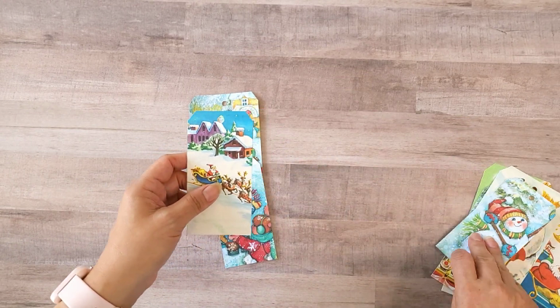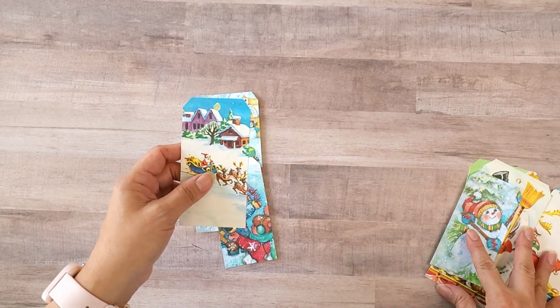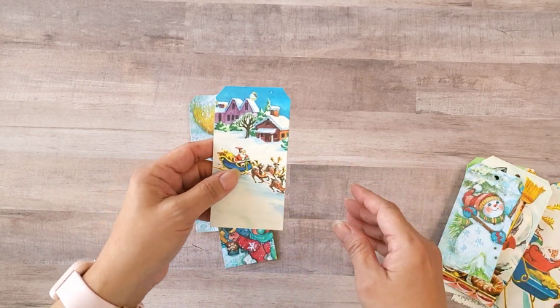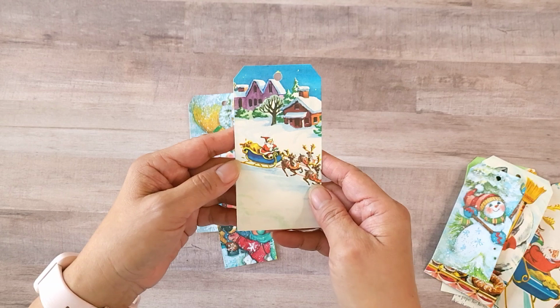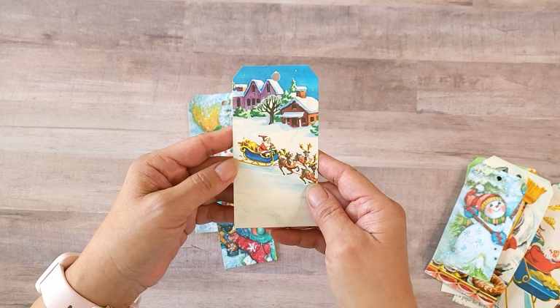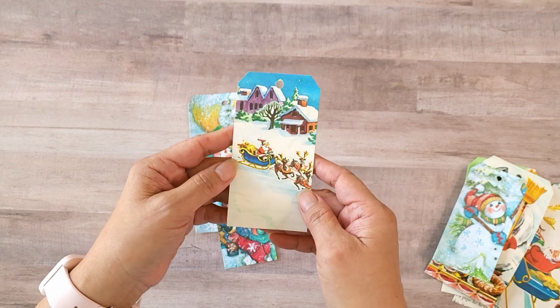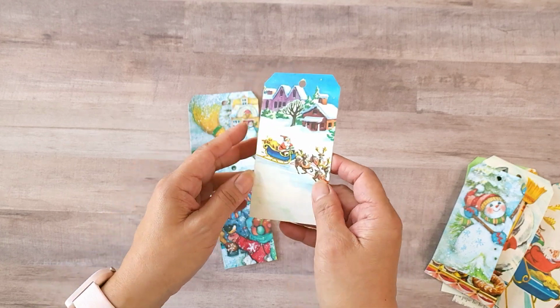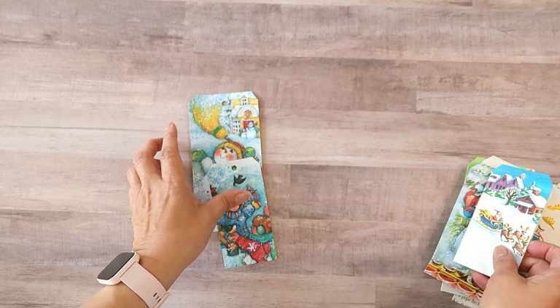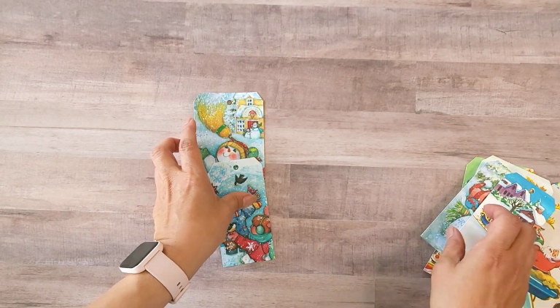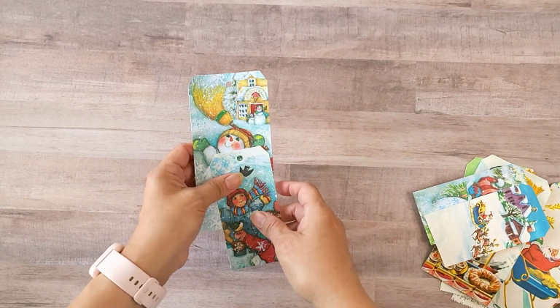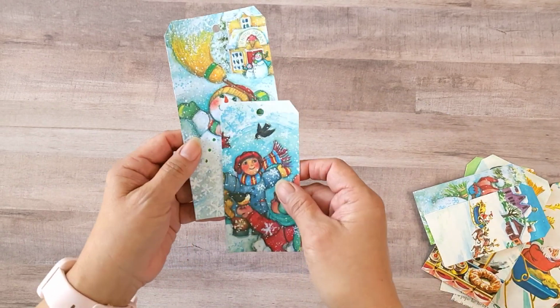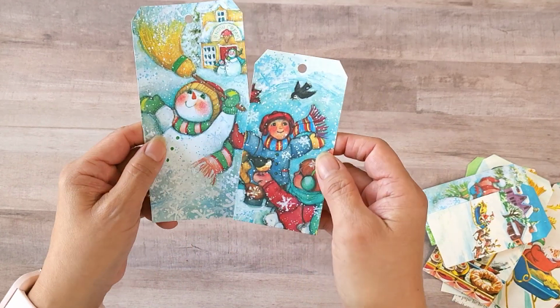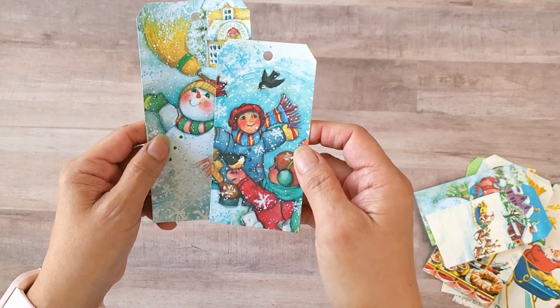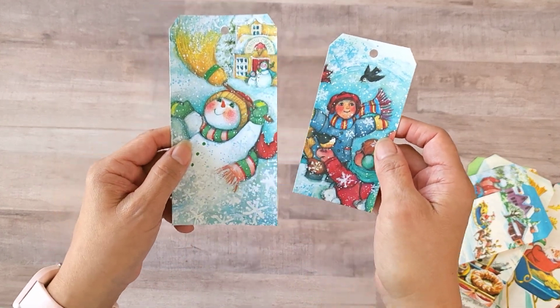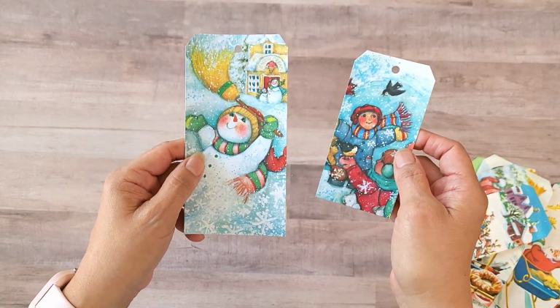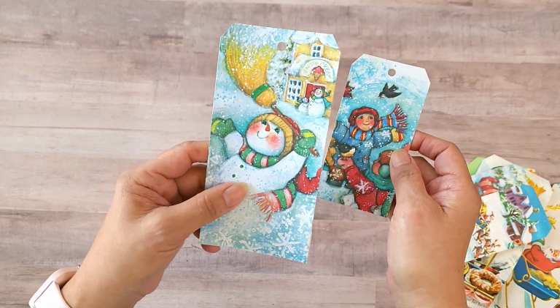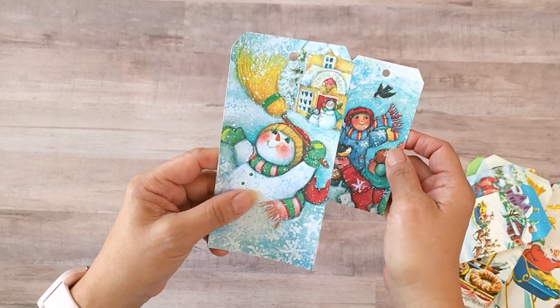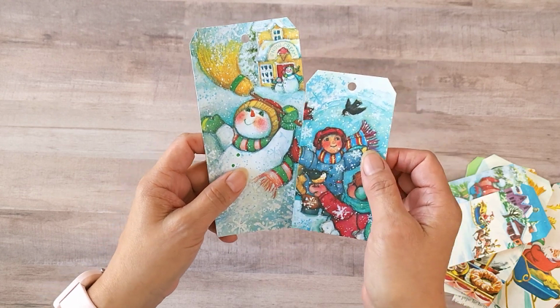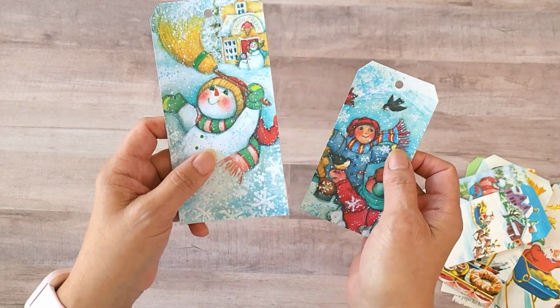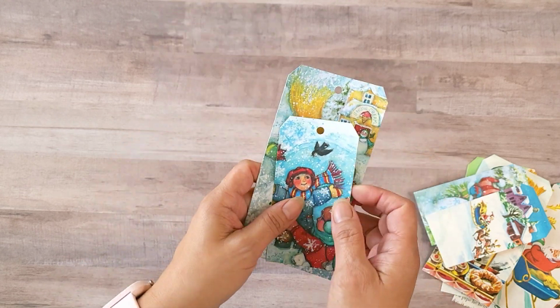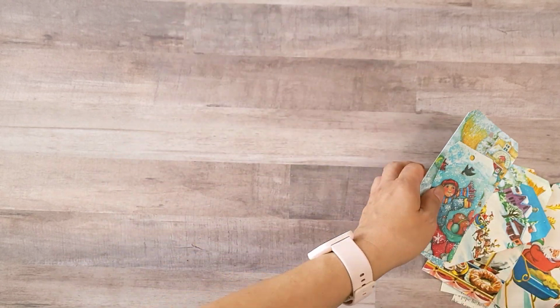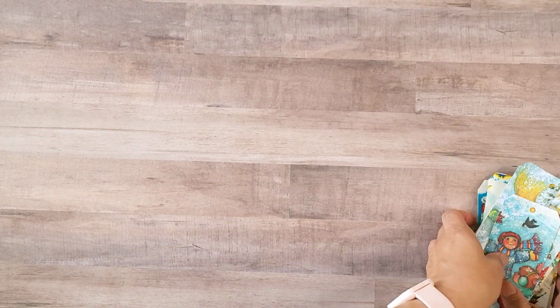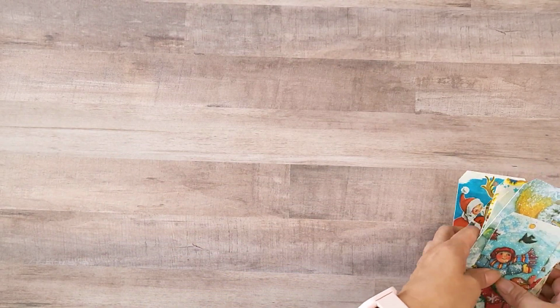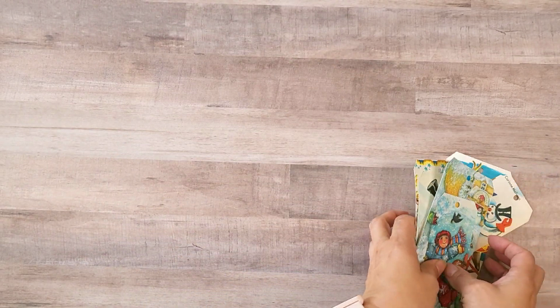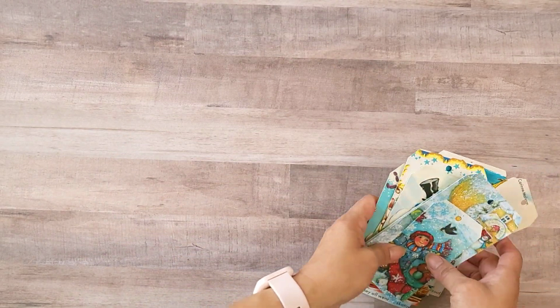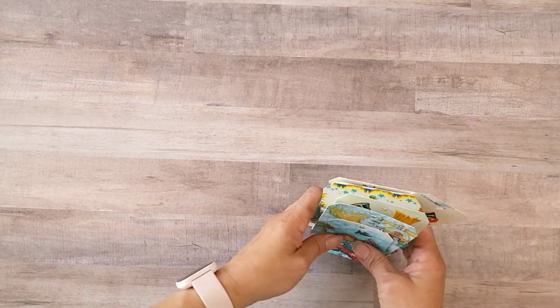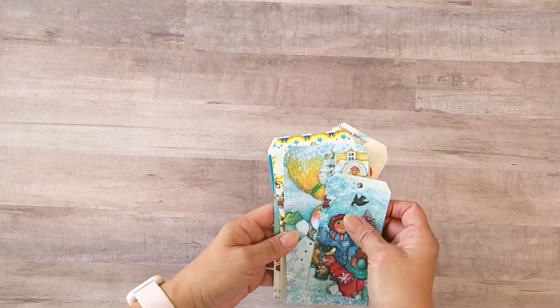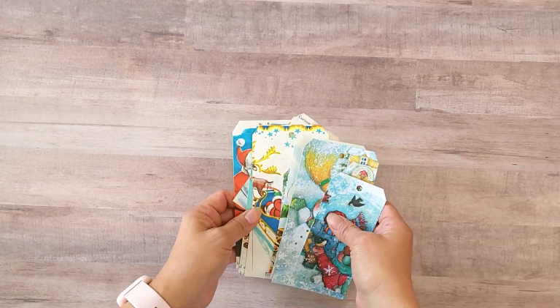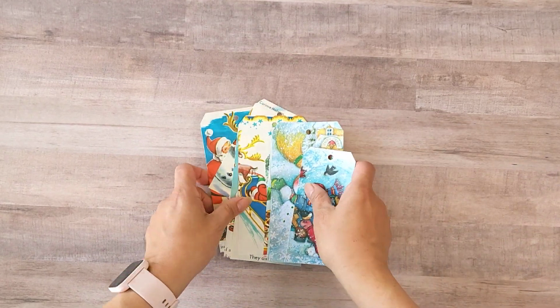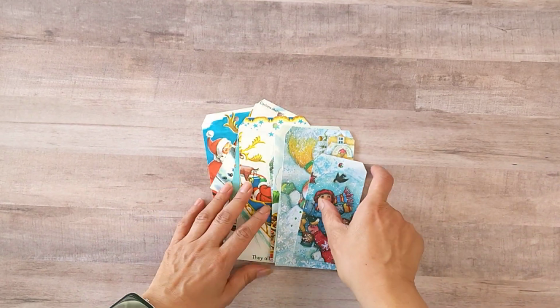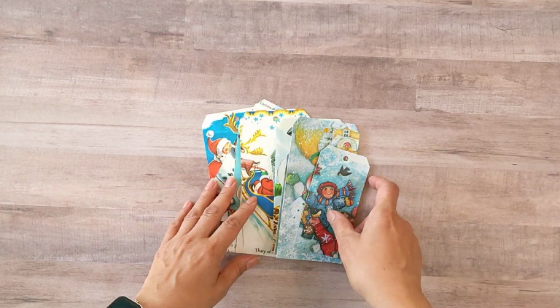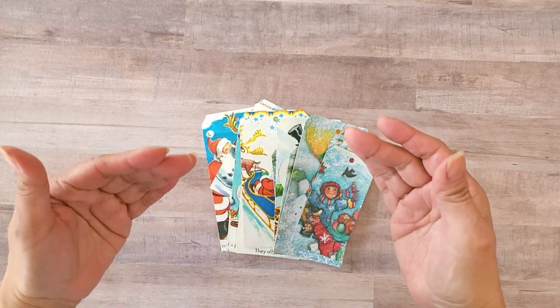It's hard cutting up these books, but I've got so many I can't keep hoarding them. That one's cute too — I just love snowmen! Alright, that's it. Thank you guys for joining me. You guys have a blessed day, bye bye!